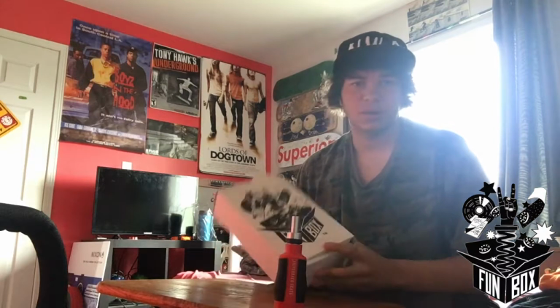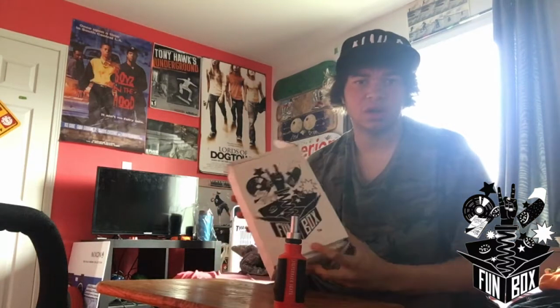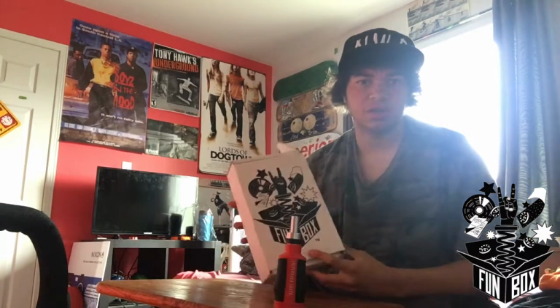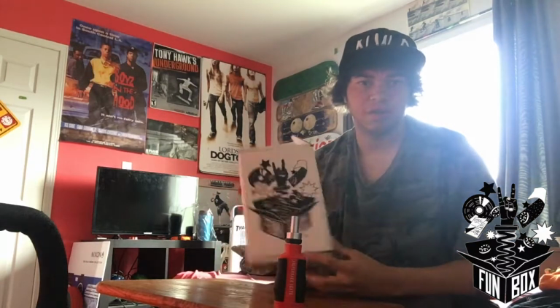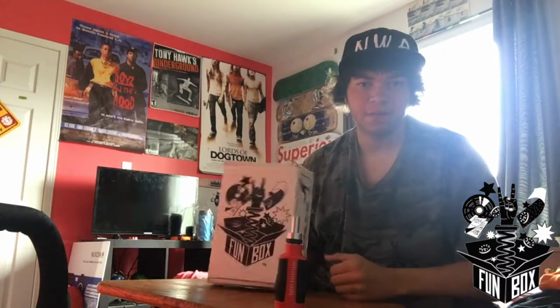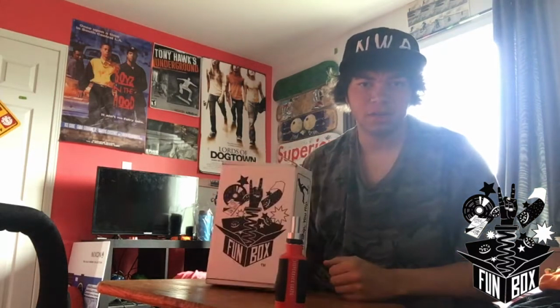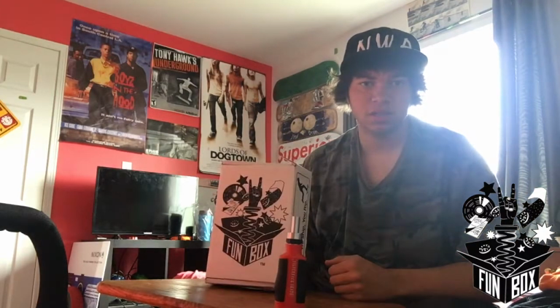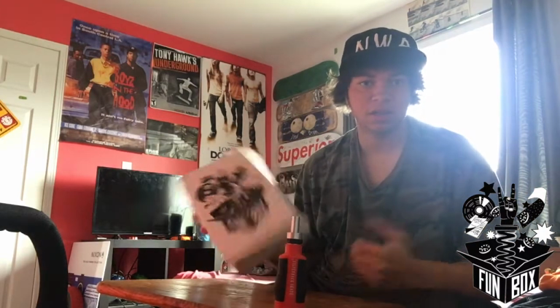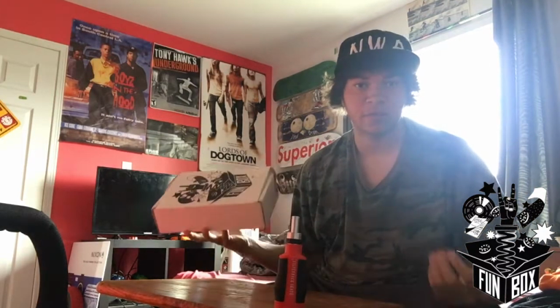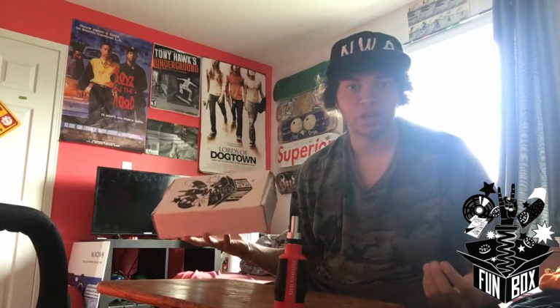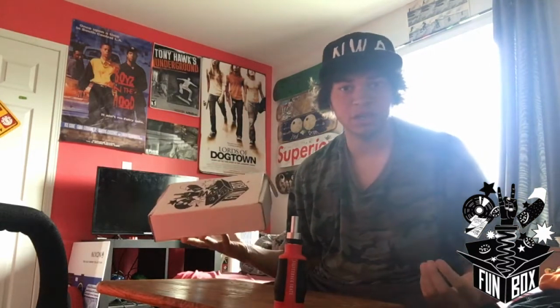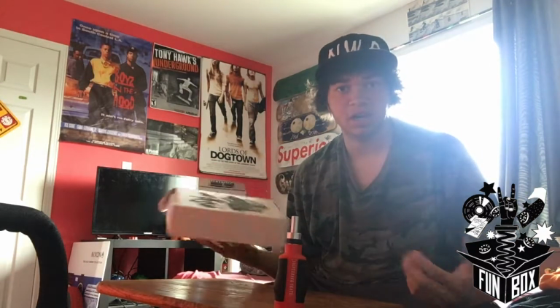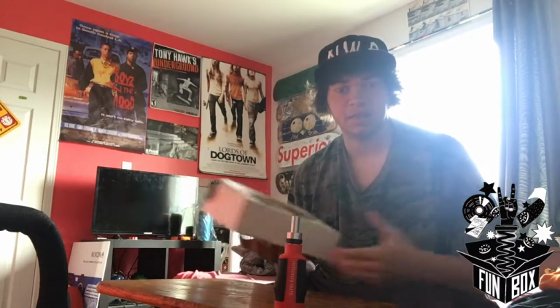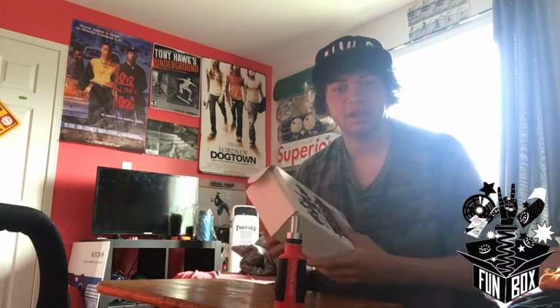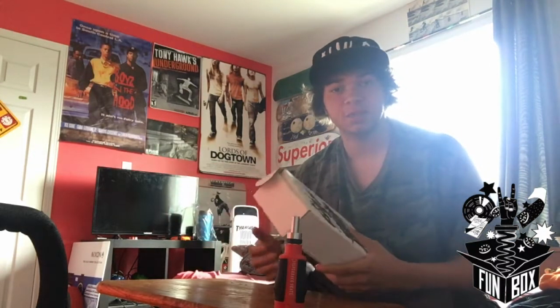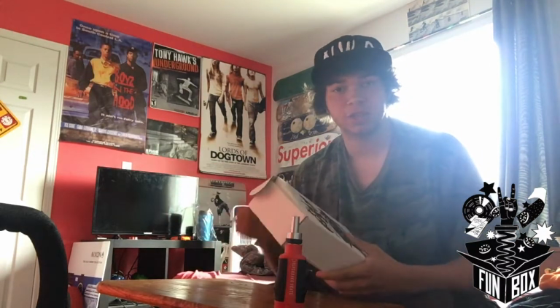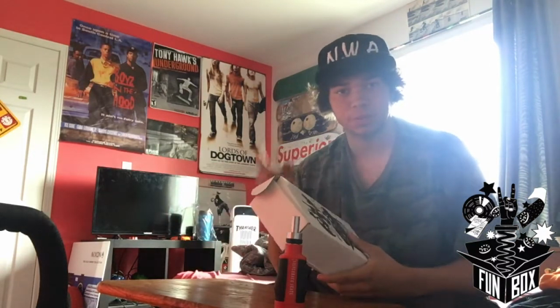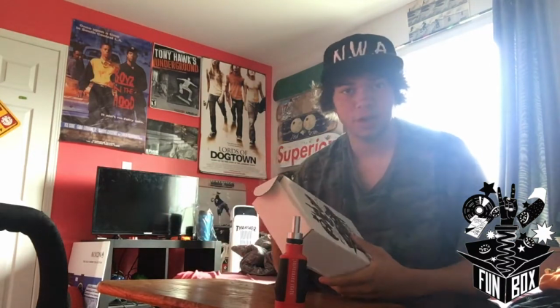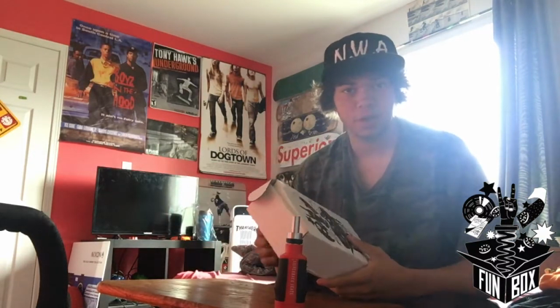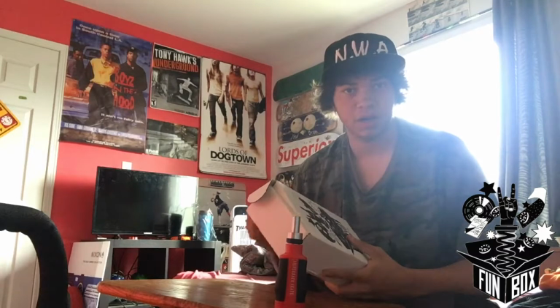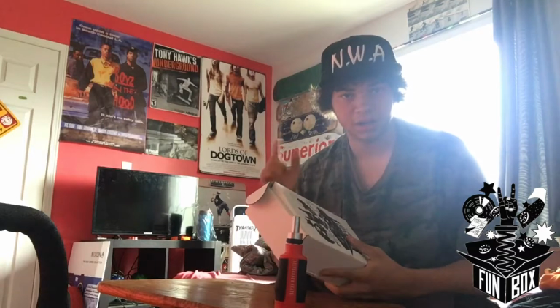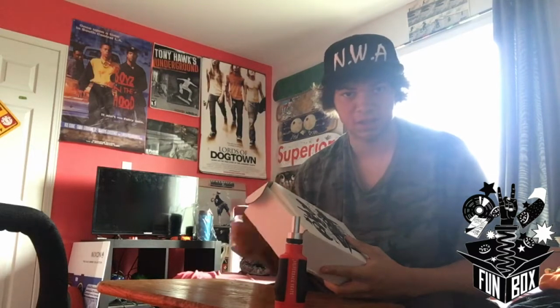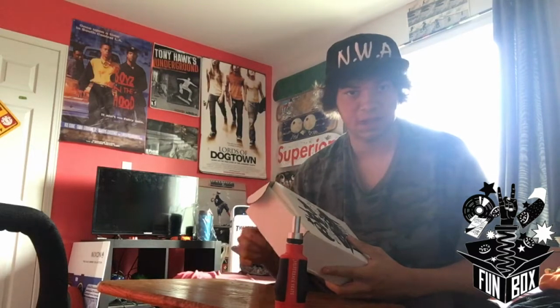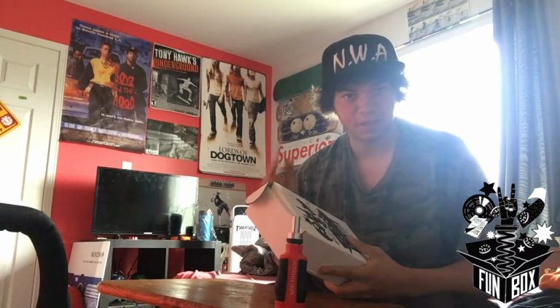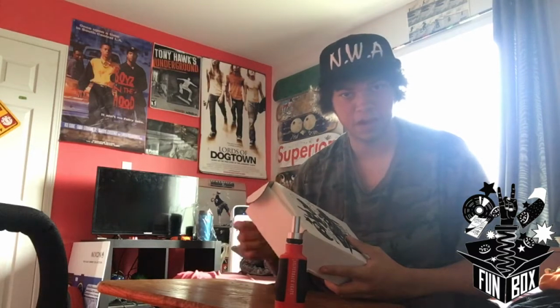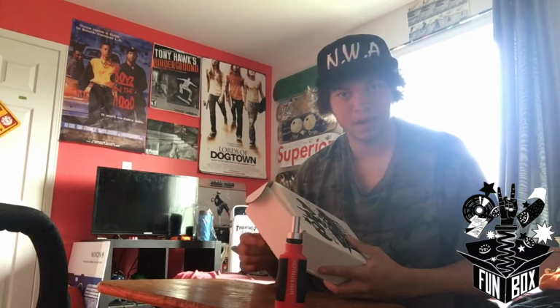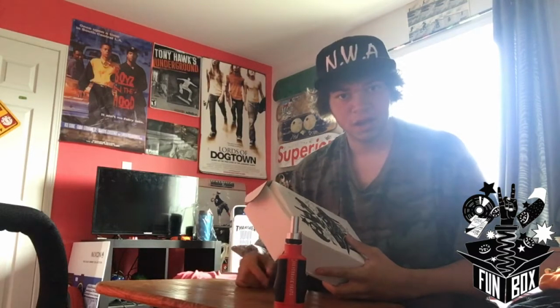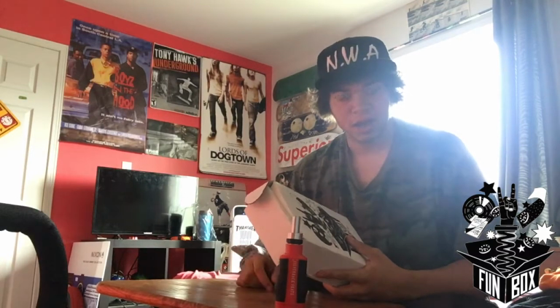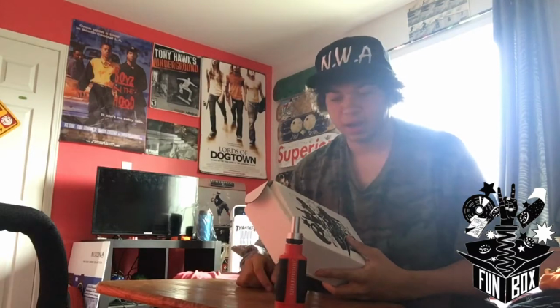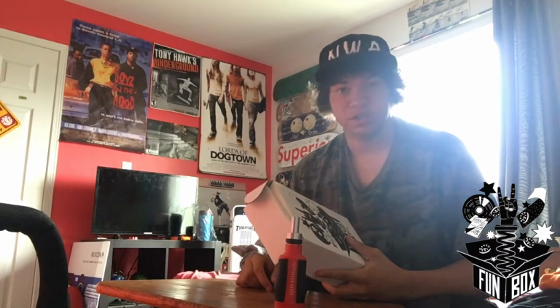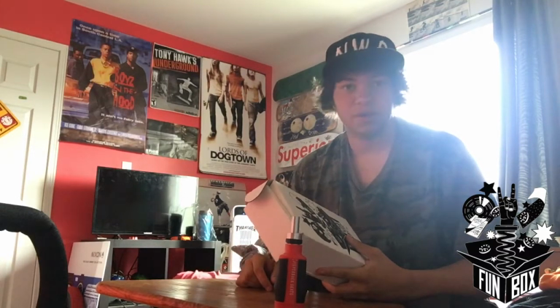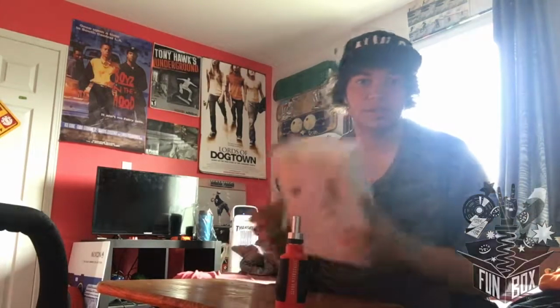But that's okay though. So guys, that was the Fun Box — thank you for watching. If you like this please be sure to subscribe, give it a like, give it a comment, and I'll see you guys soon.